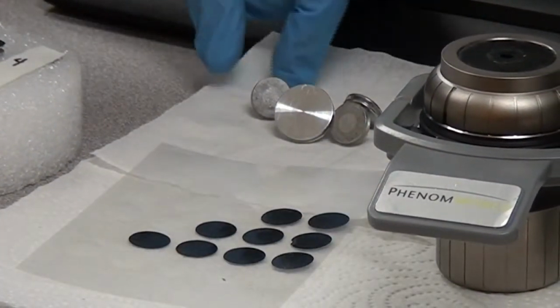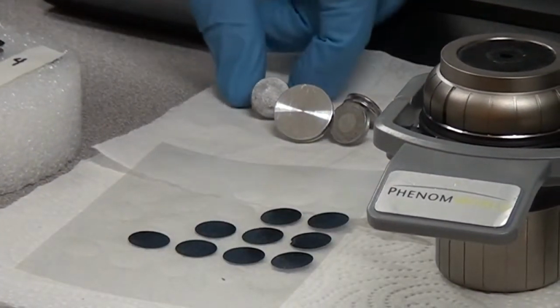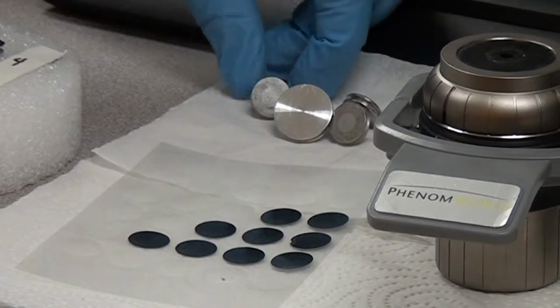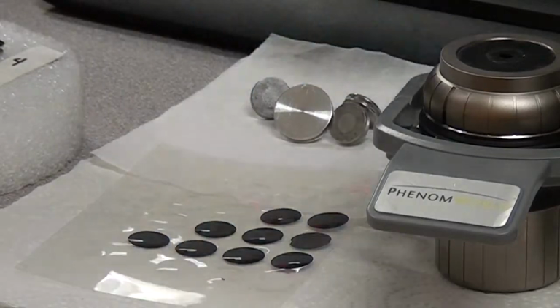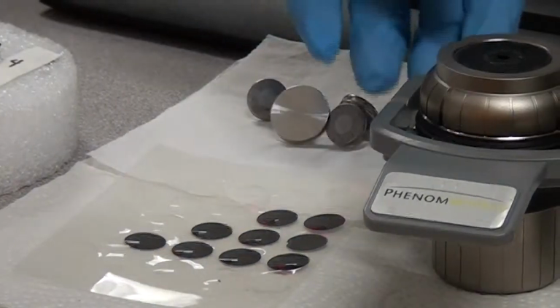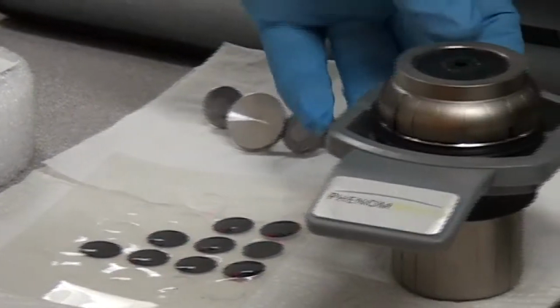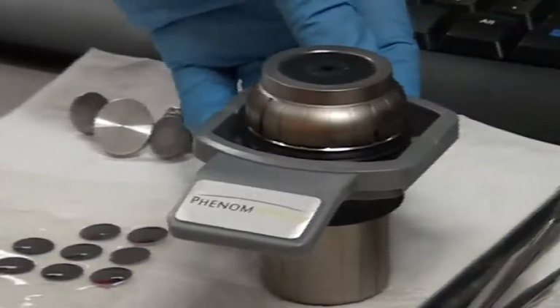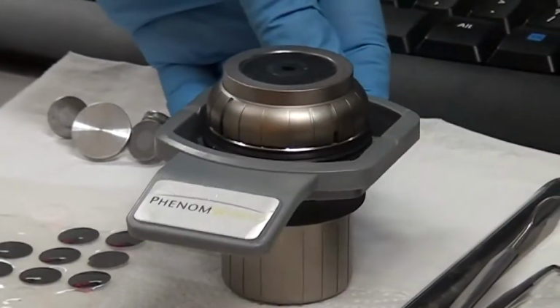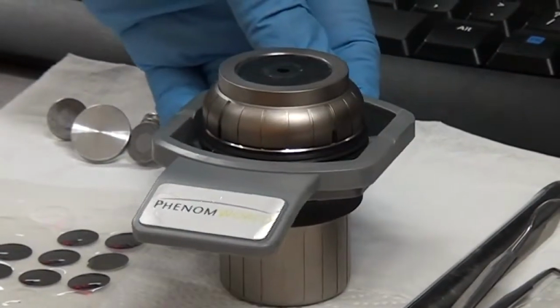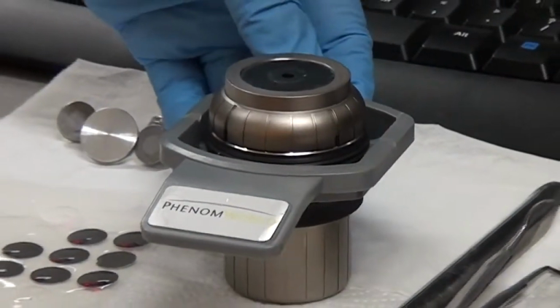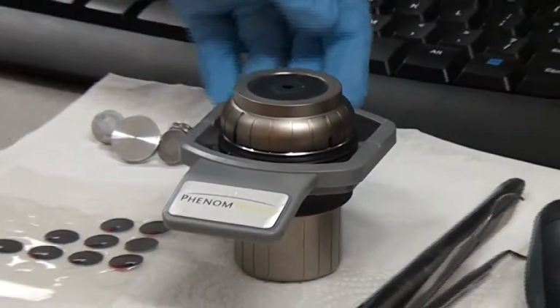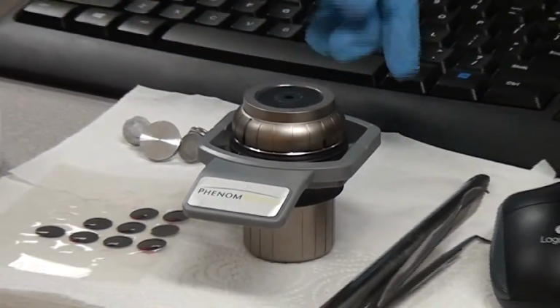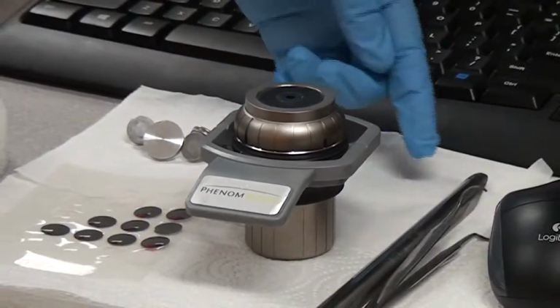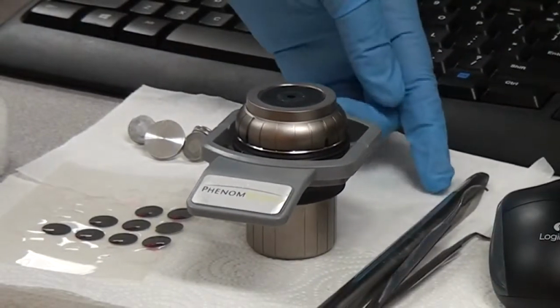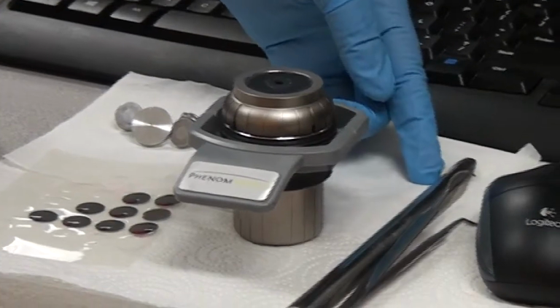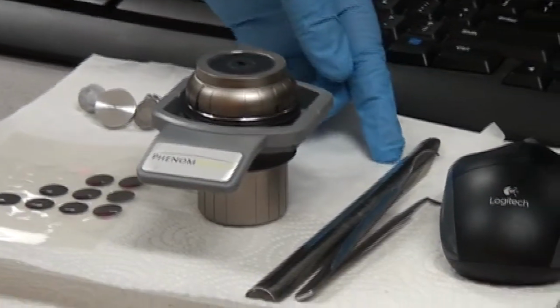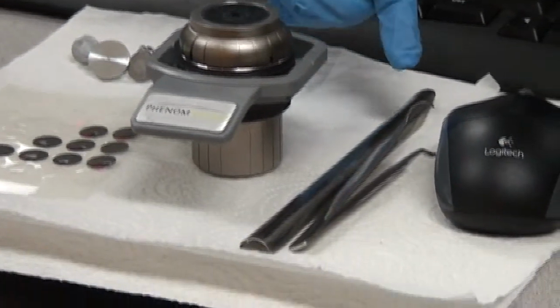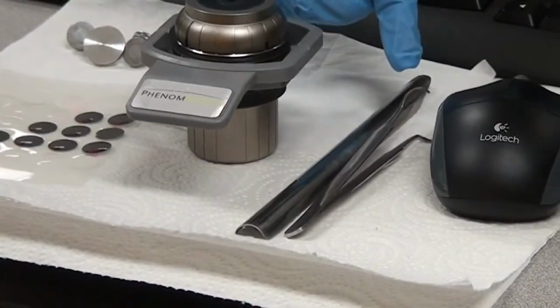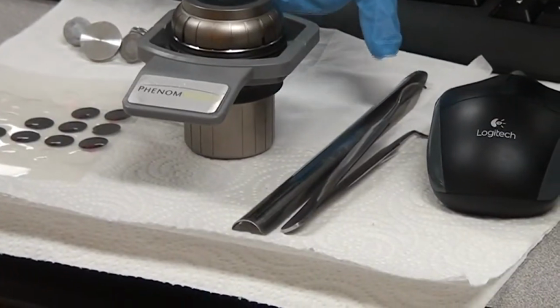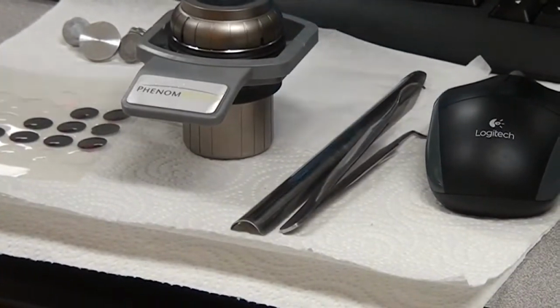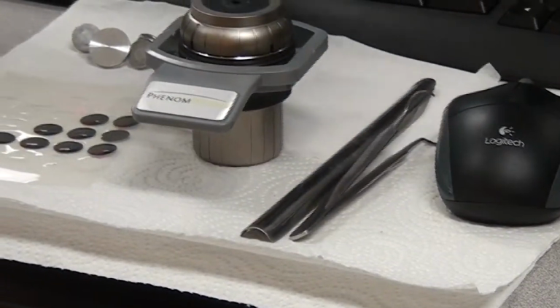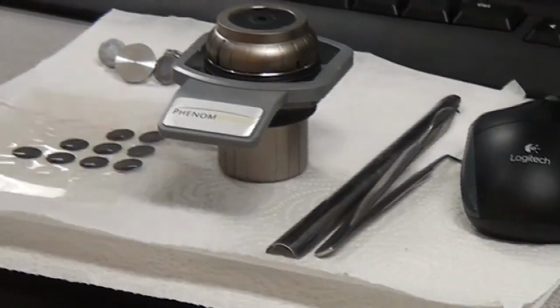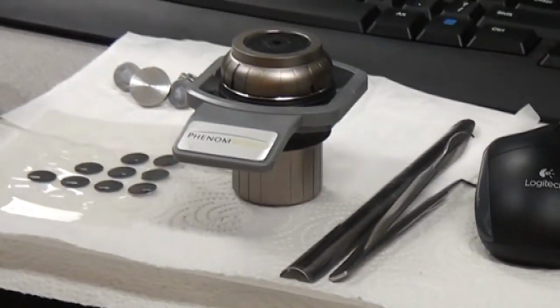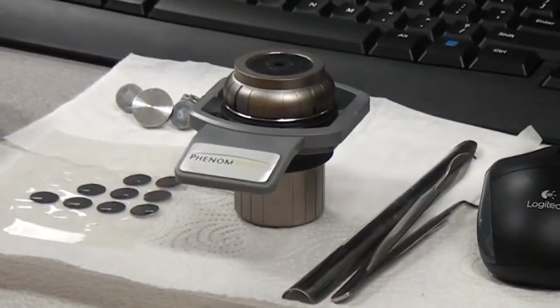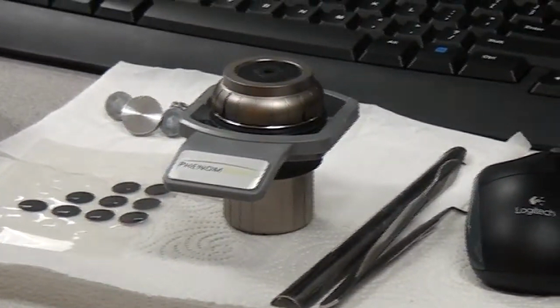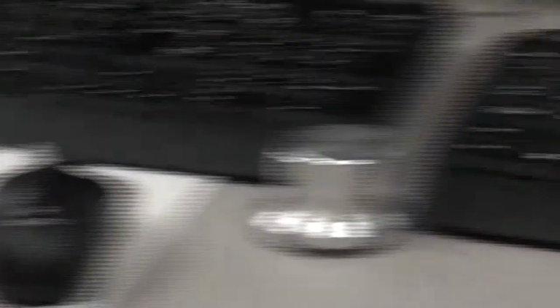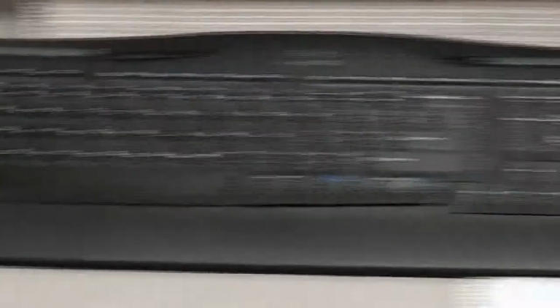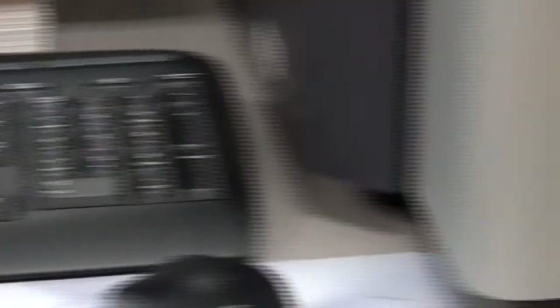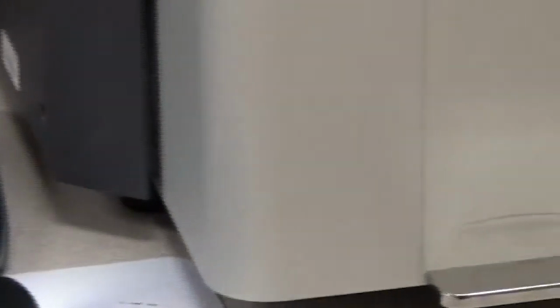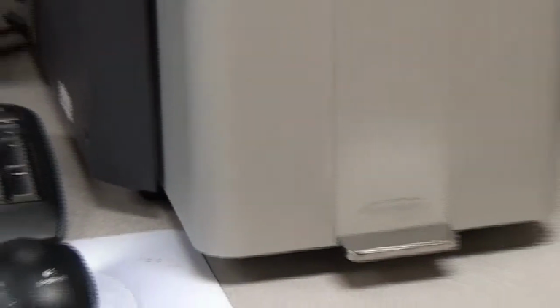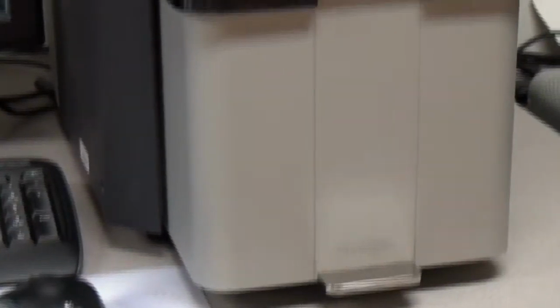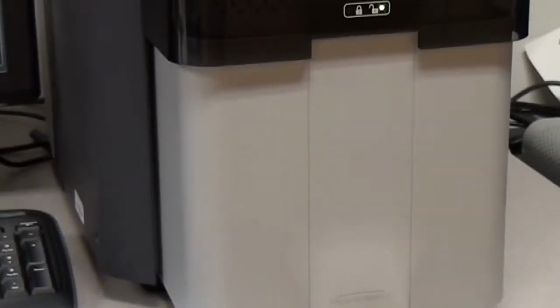The stub is then placed on the sample holder using special tweezers, and then once we have the sample on the holder, we insert it gently into the sample chamber for analysis by the SEM and EDS.